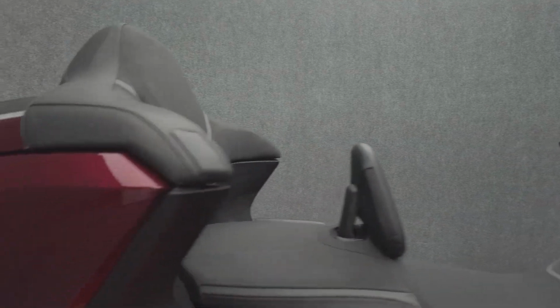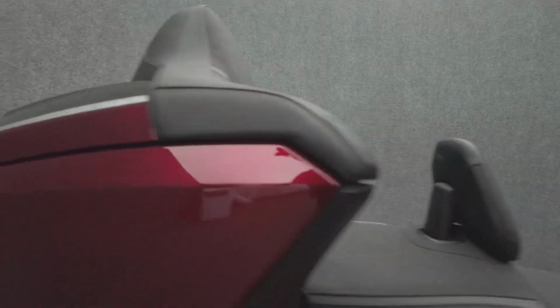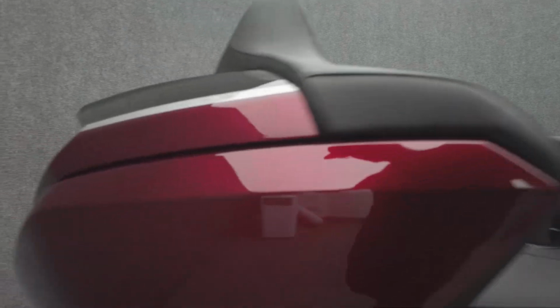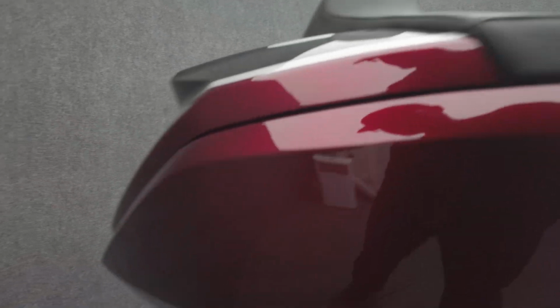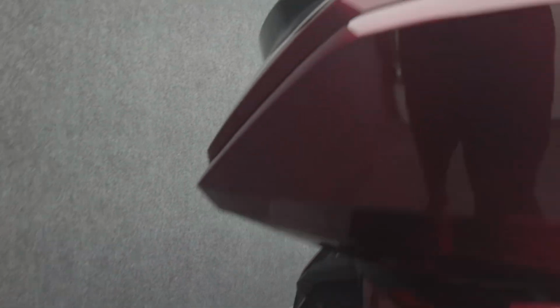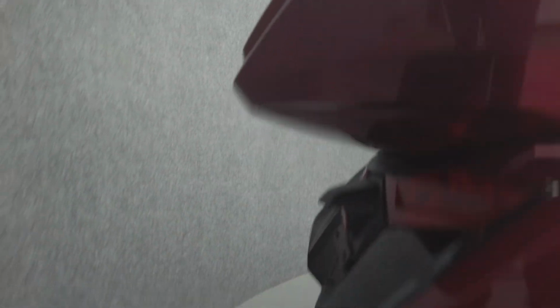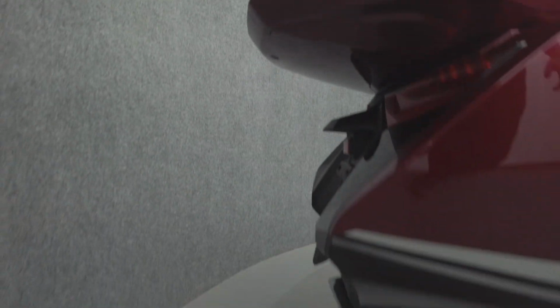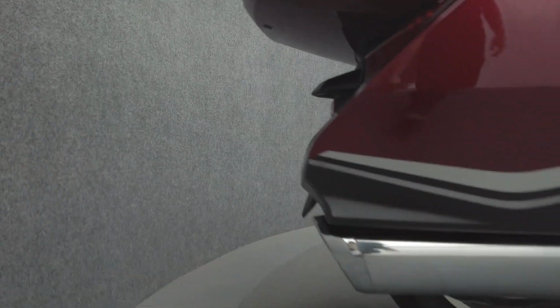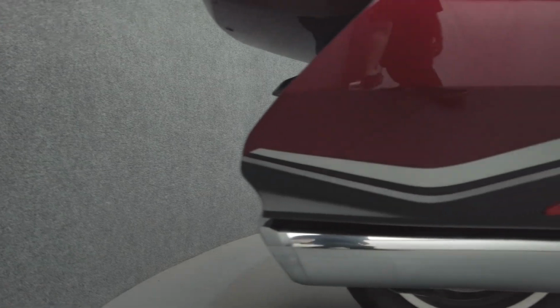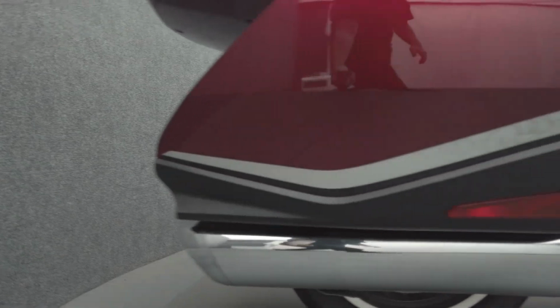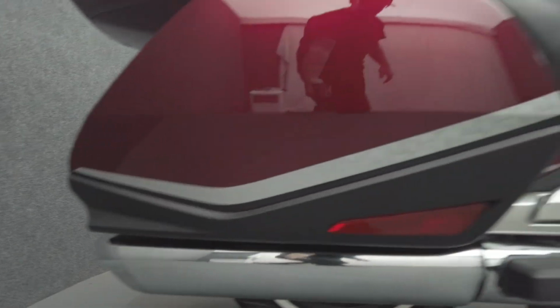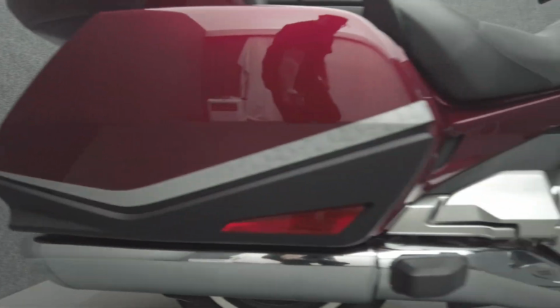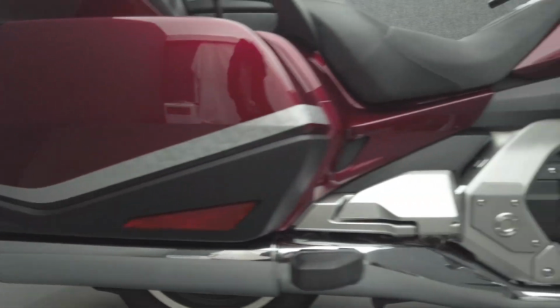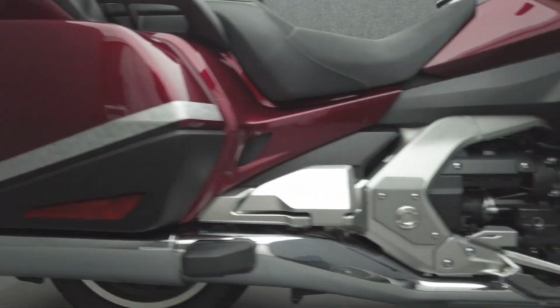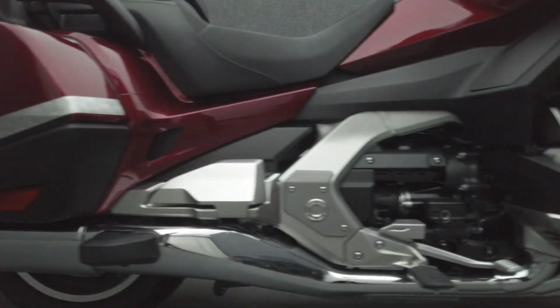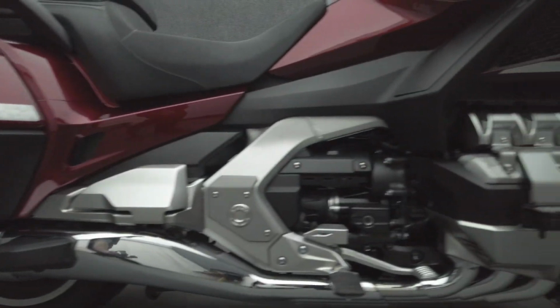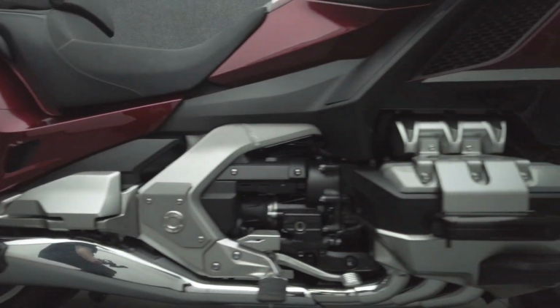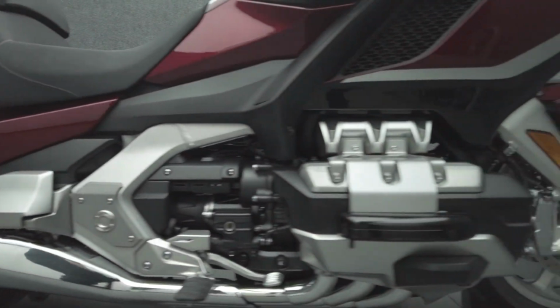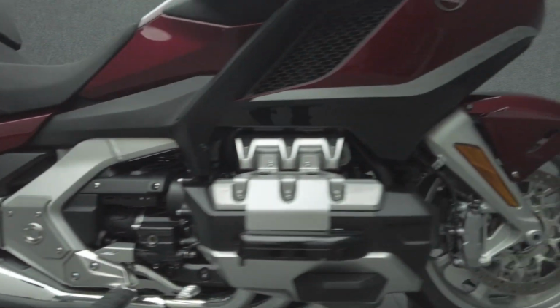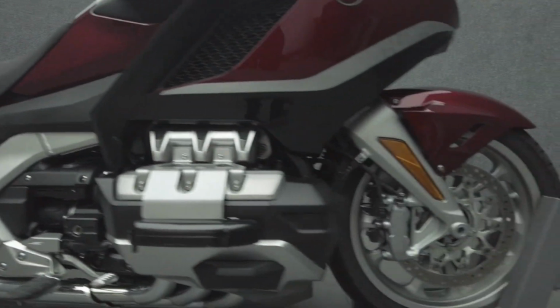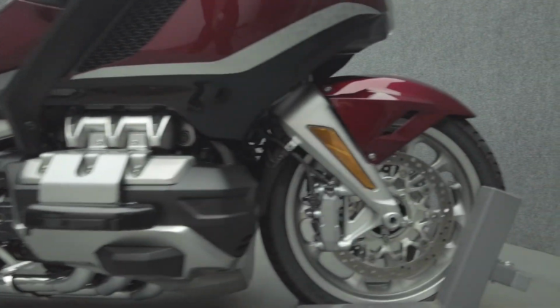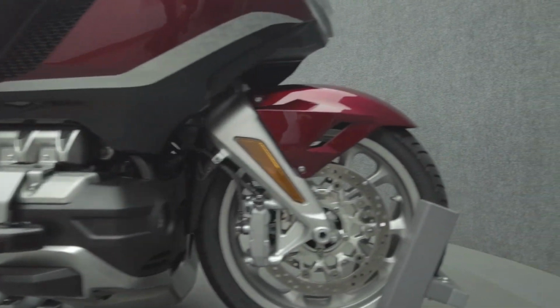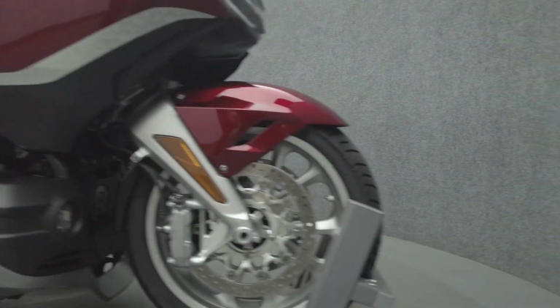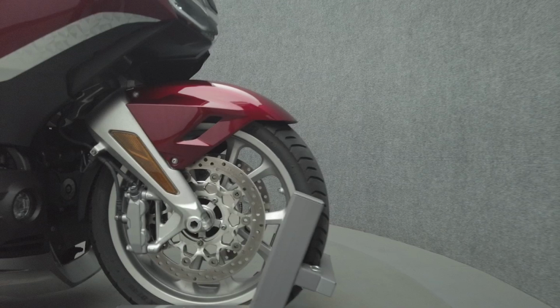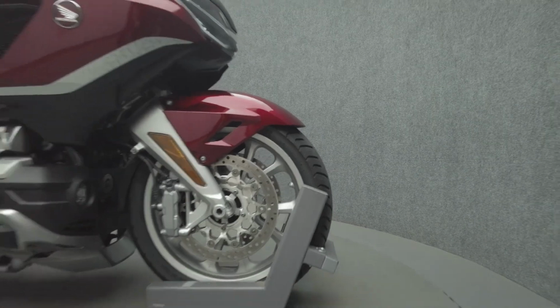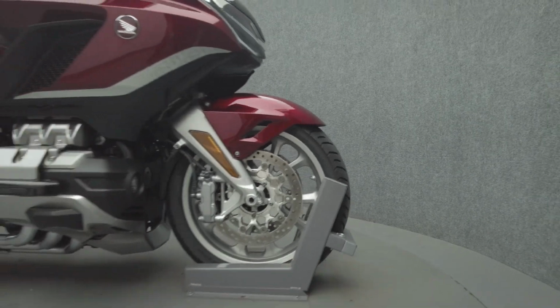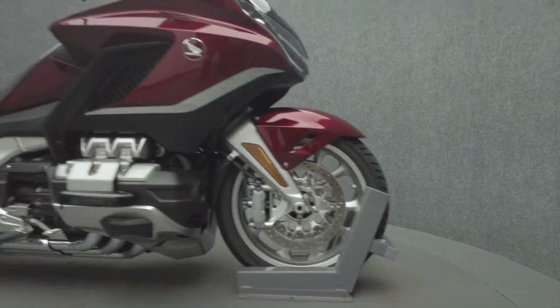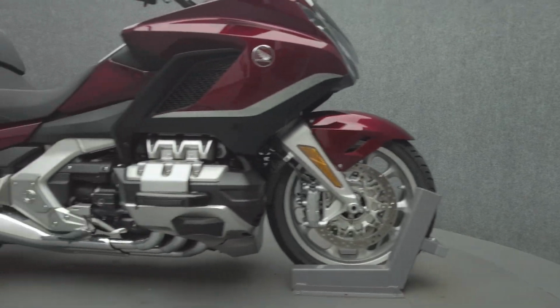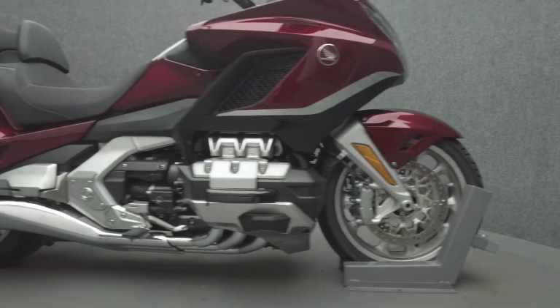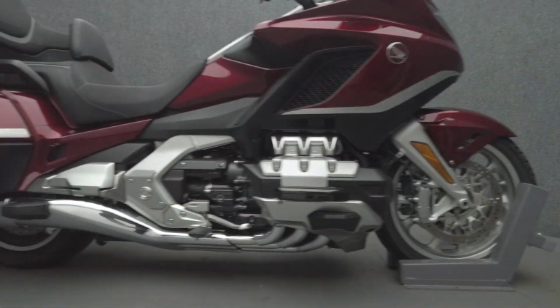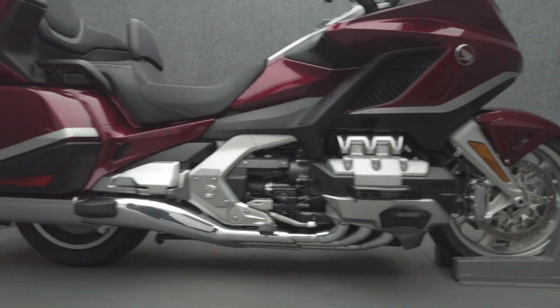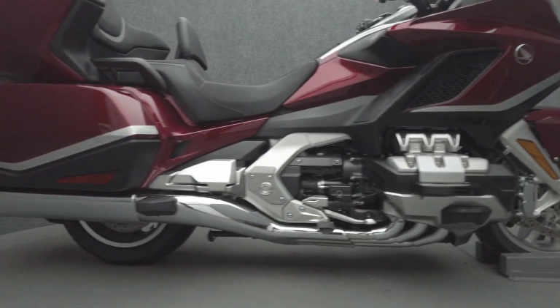It comes equipped with ABS, traction control and cruise control, heated grips, heated seats, TPMS, electronic suspension, keyless ignition, multifunction four-speaker audio system, navigation, electronic windshield, electronic locking luggage and reverse.